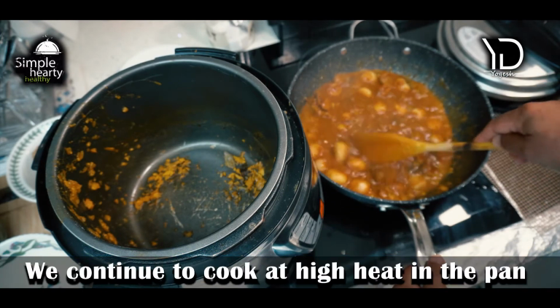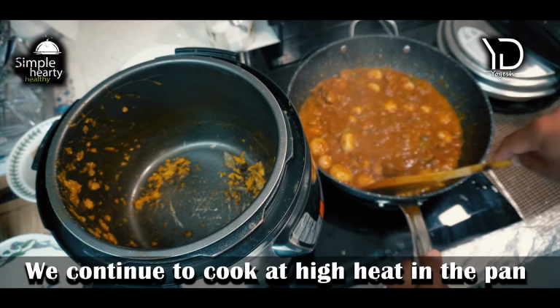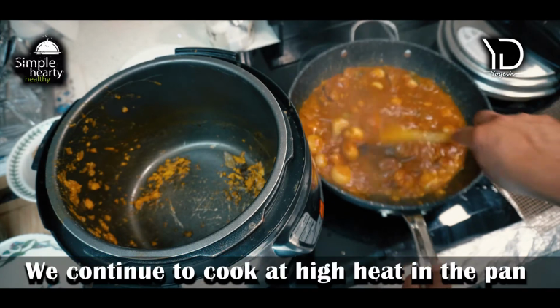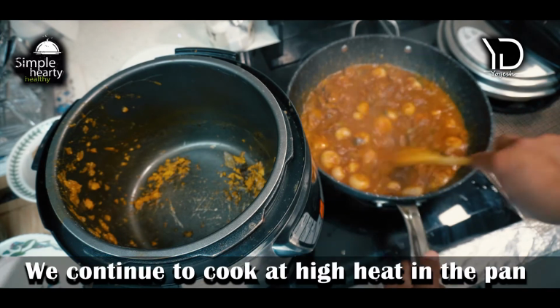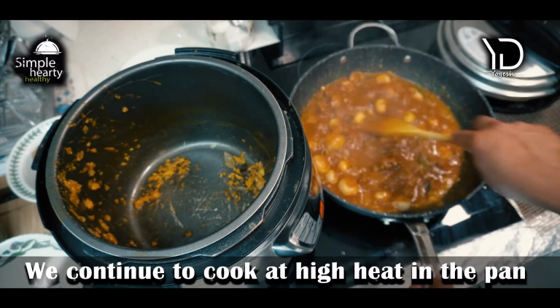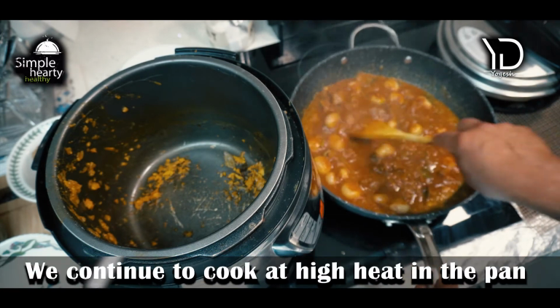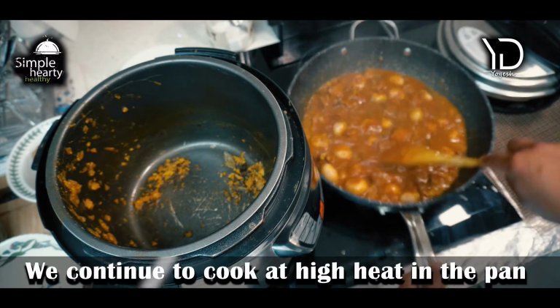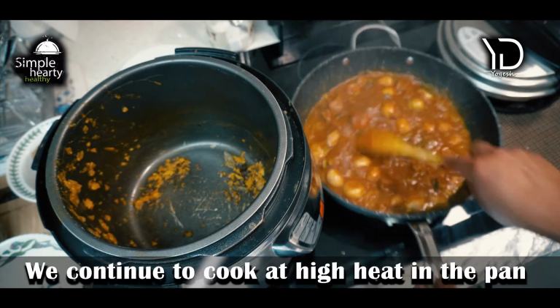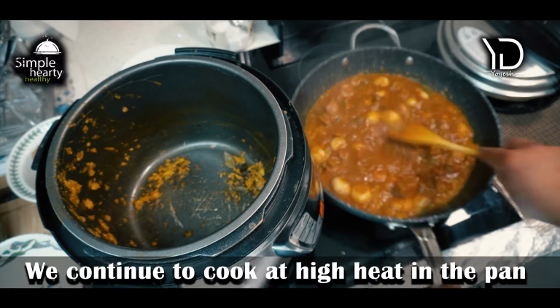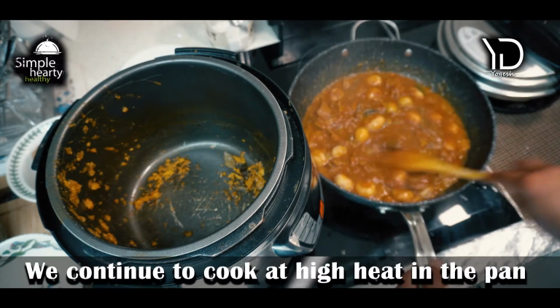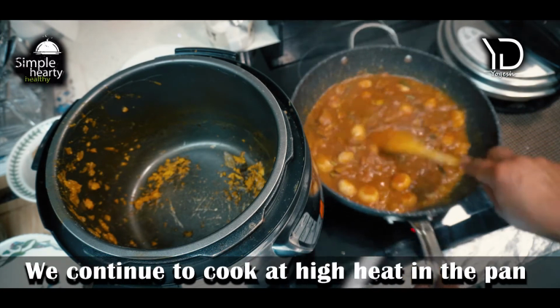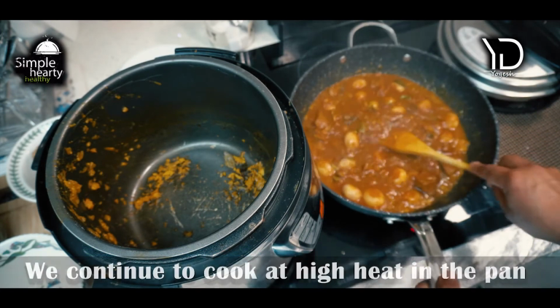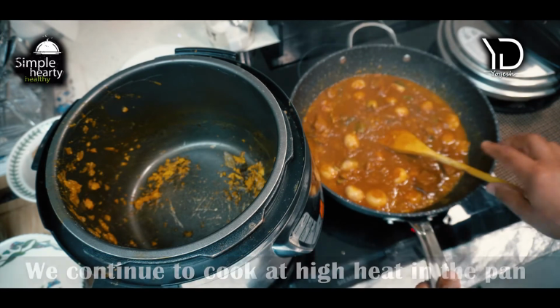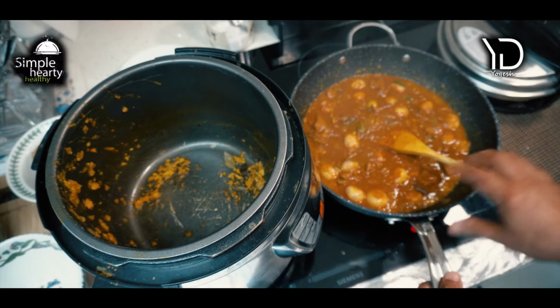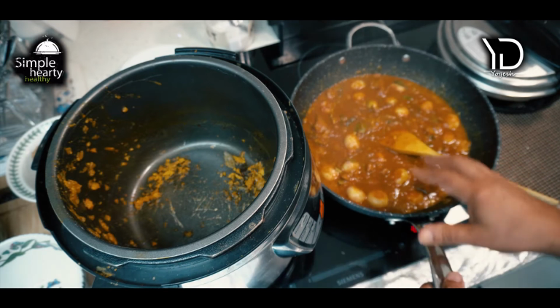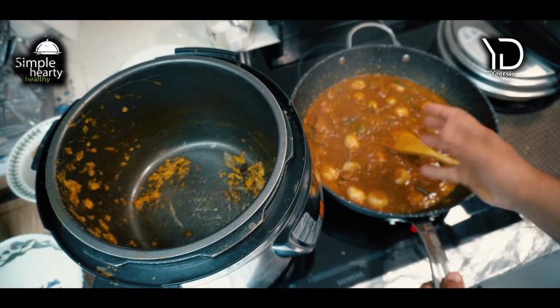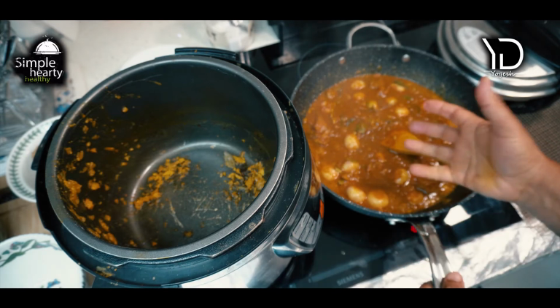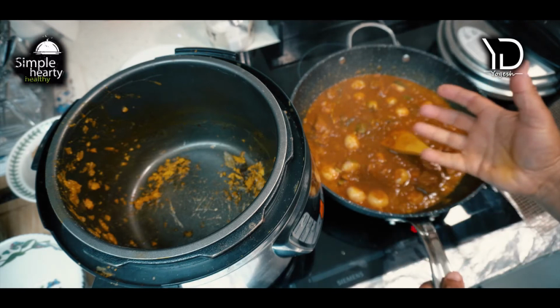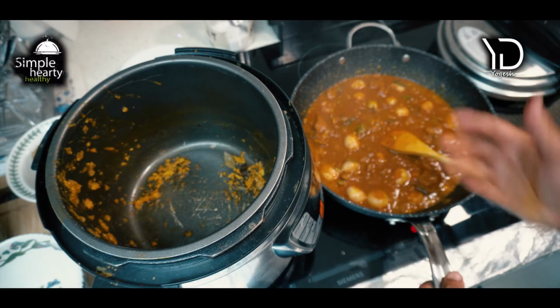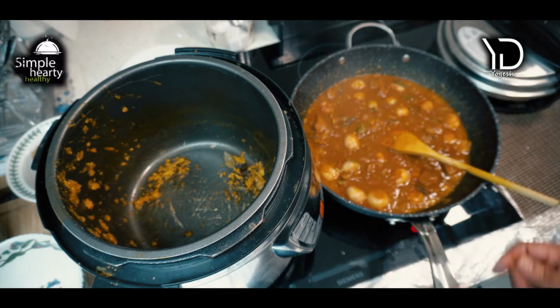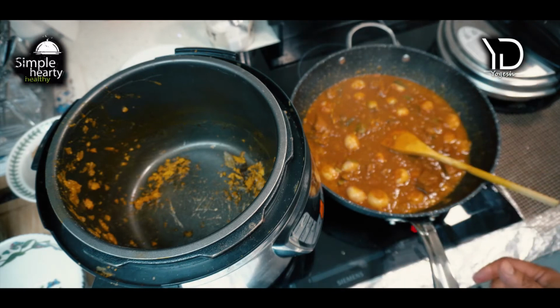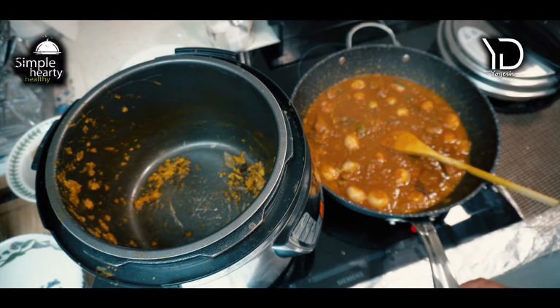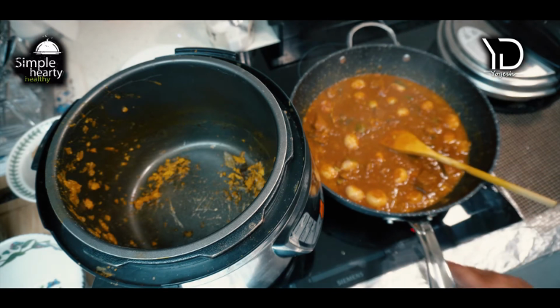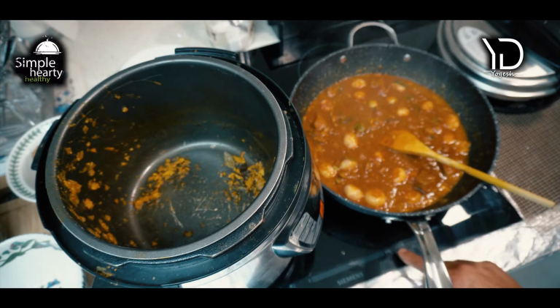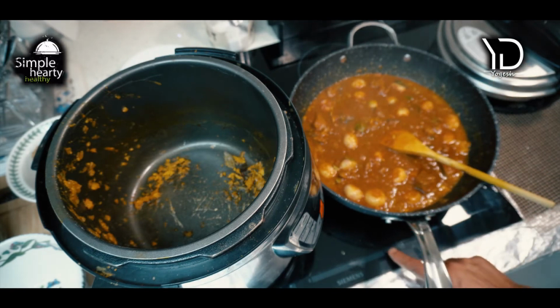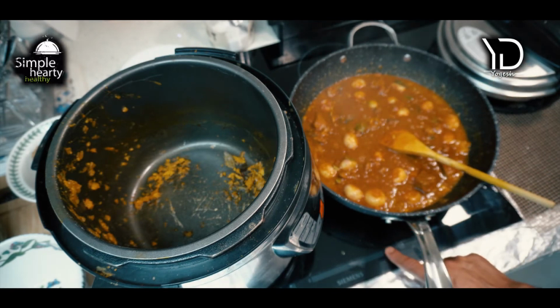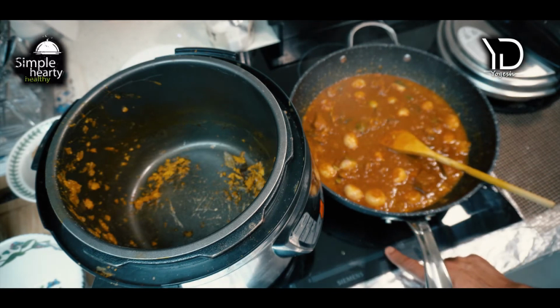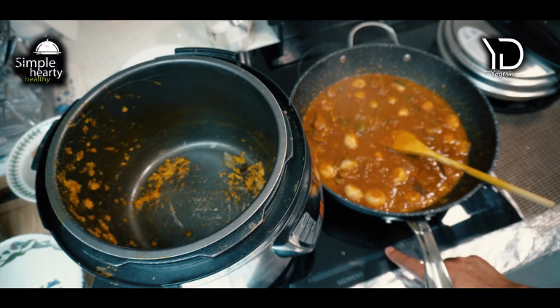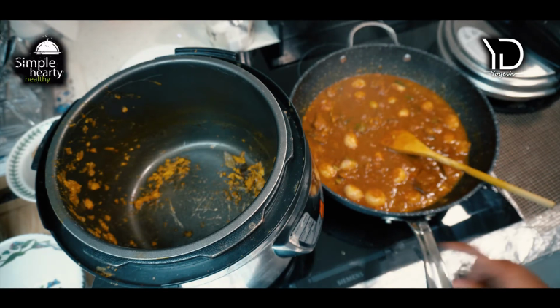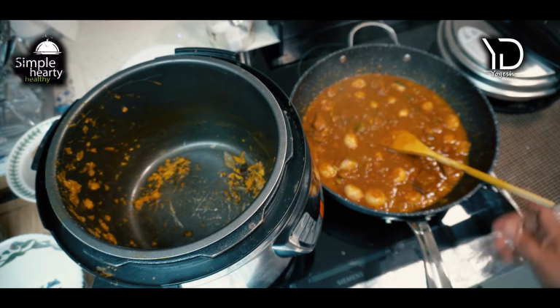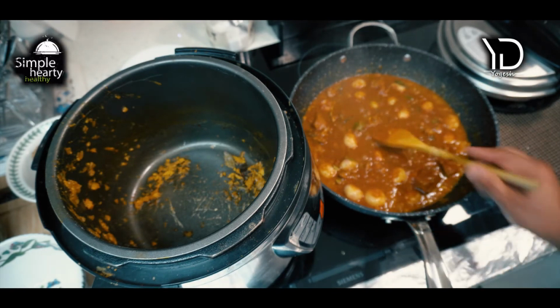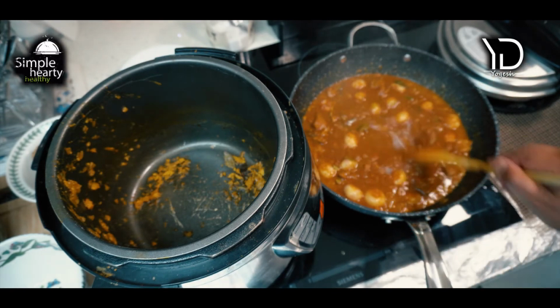Let it continue to cook at high heat in the pan, as we want to get rid of most of the moisture. This might take about 10 more minutes.